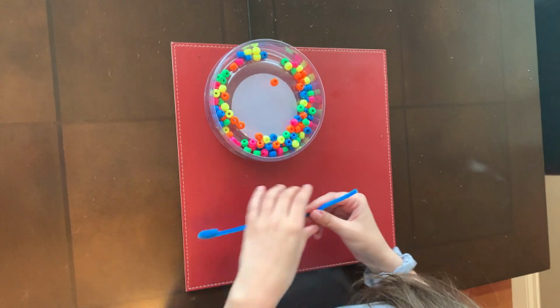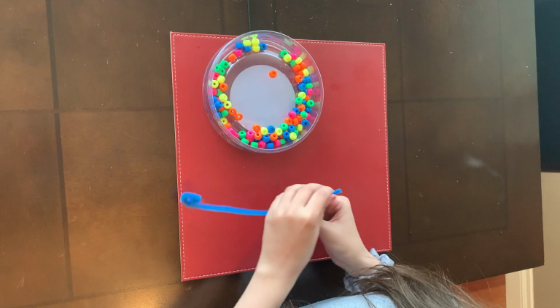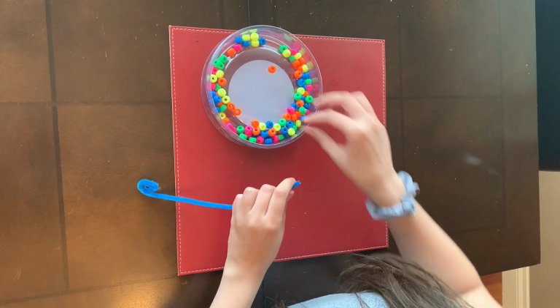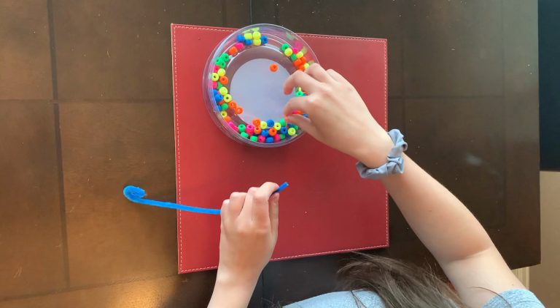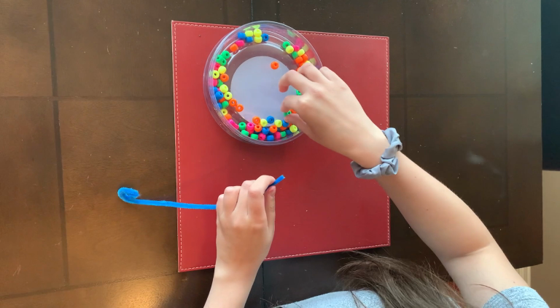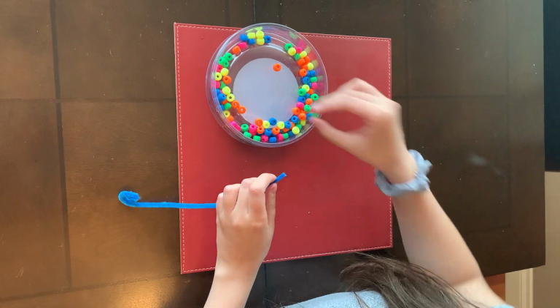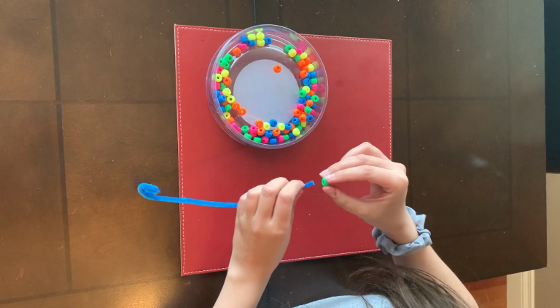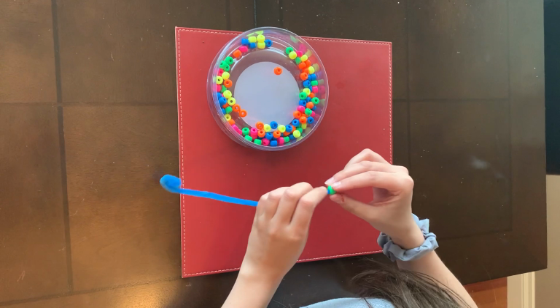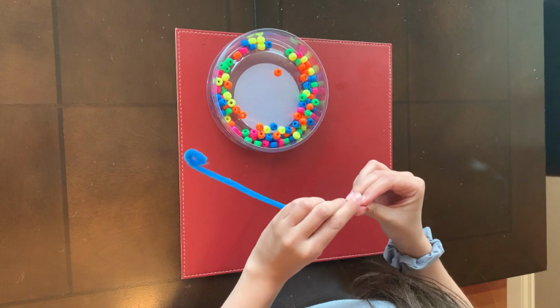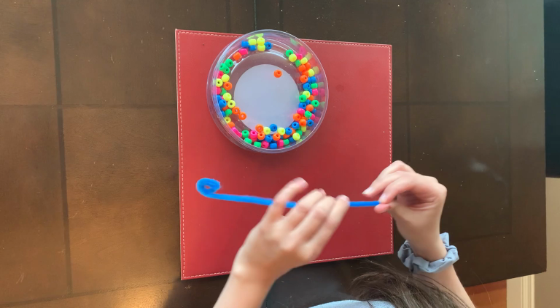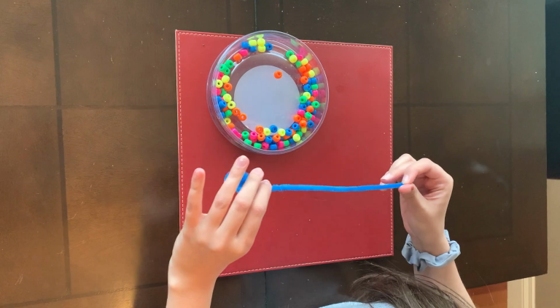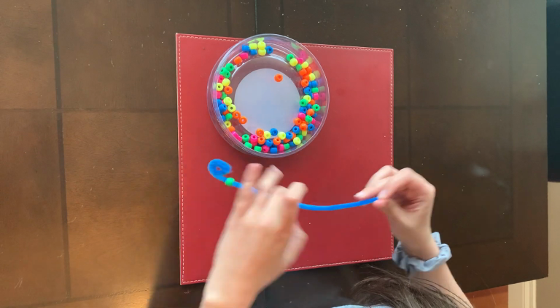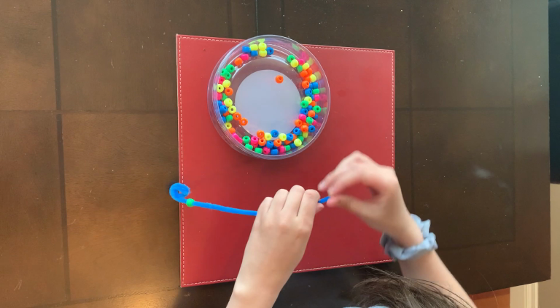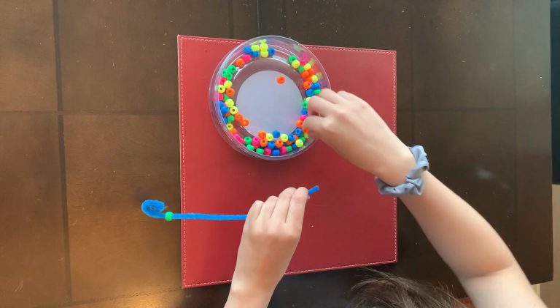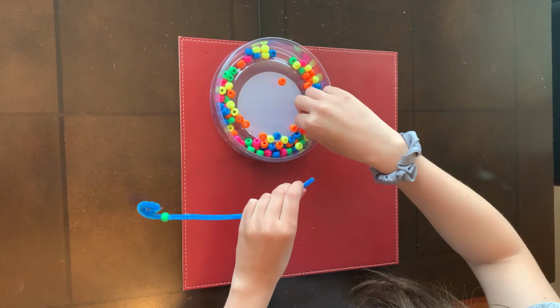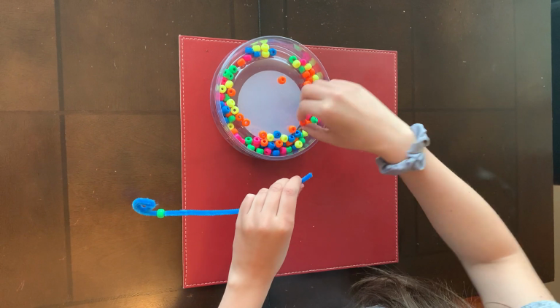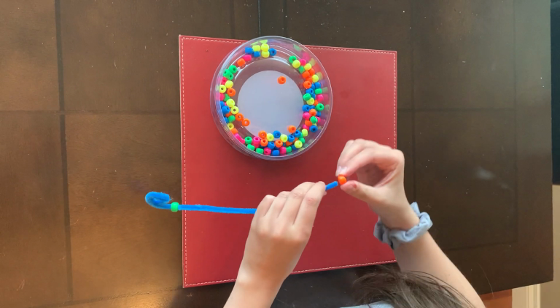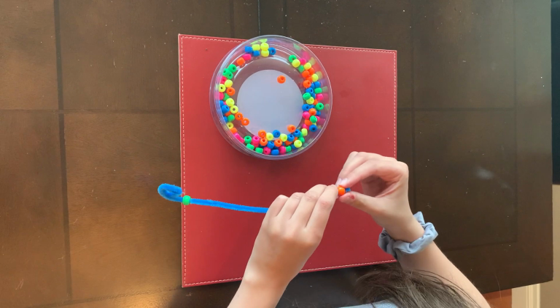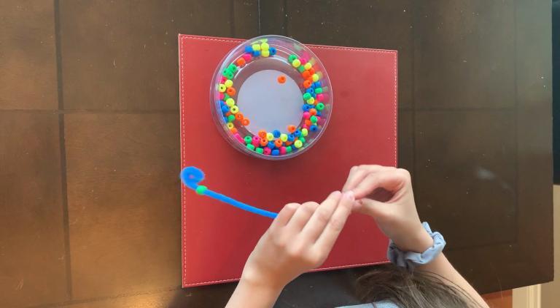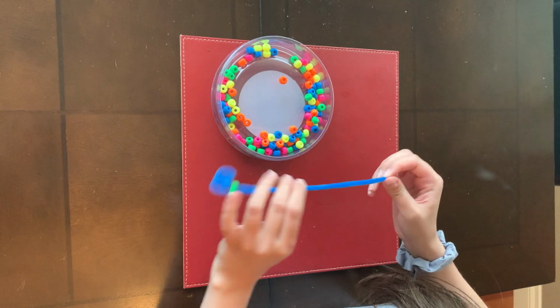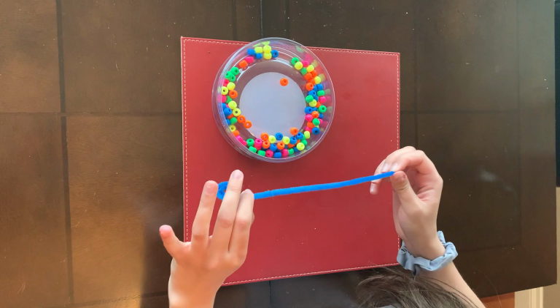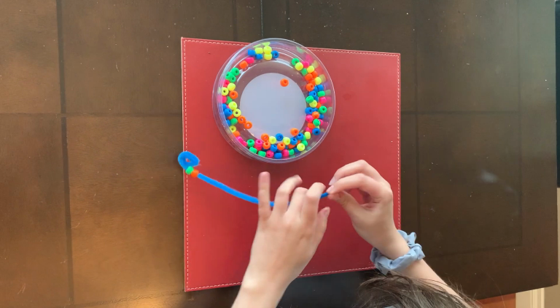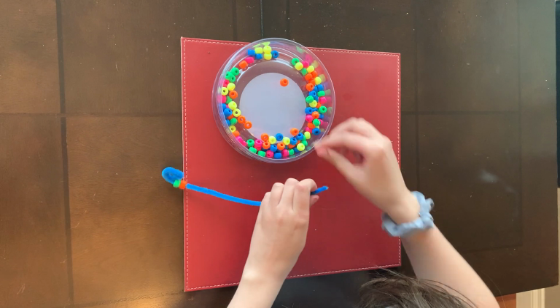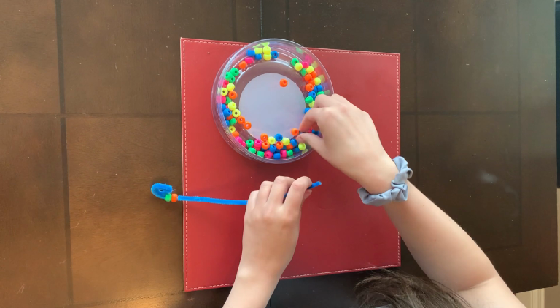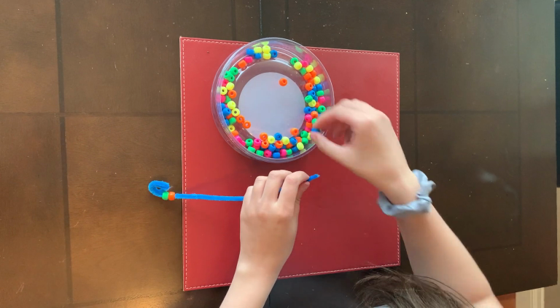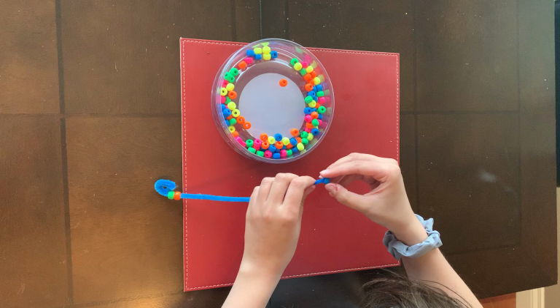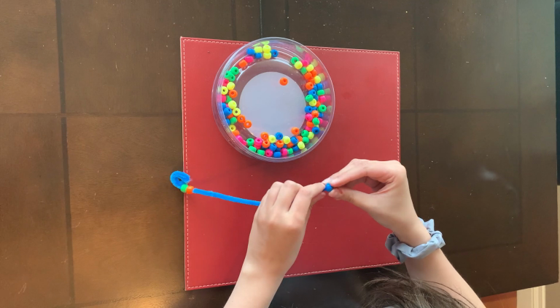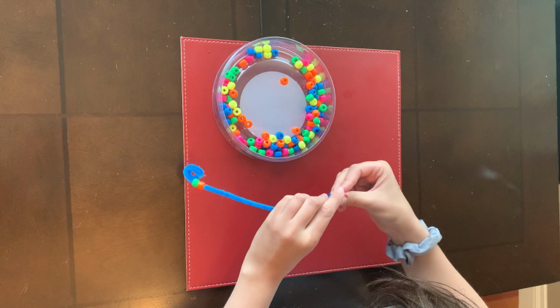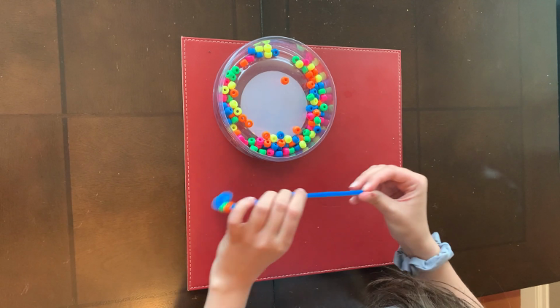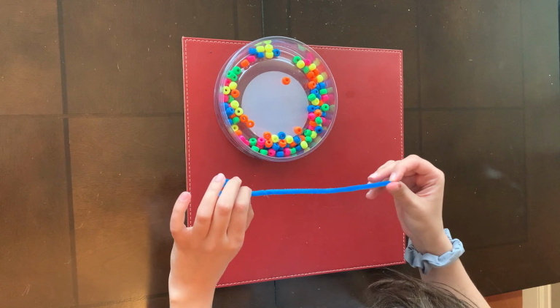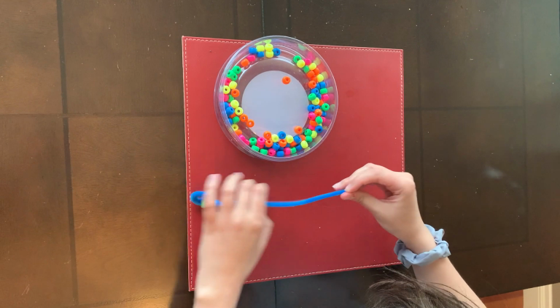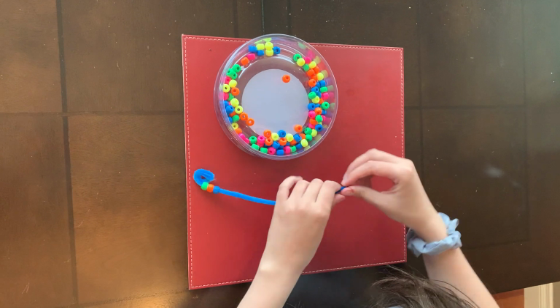Then you're going to use your pincer grasp and you are going to place the beads on the pipe cleaner. You can put them in a pattern. You can count the beads as they go on to work on our counting skills.